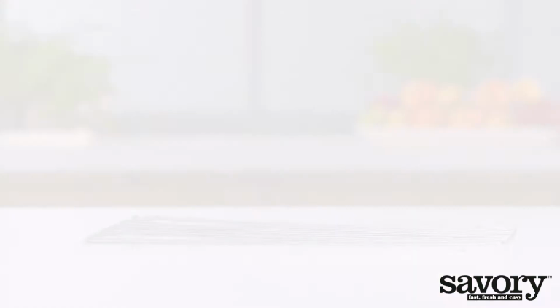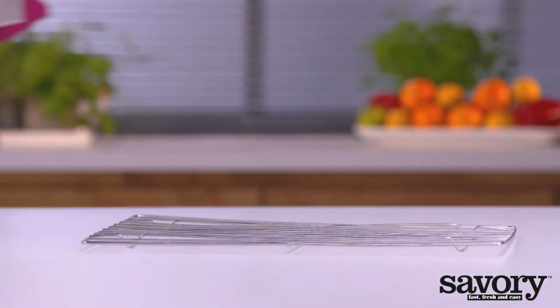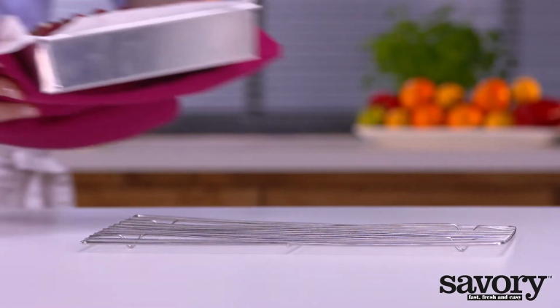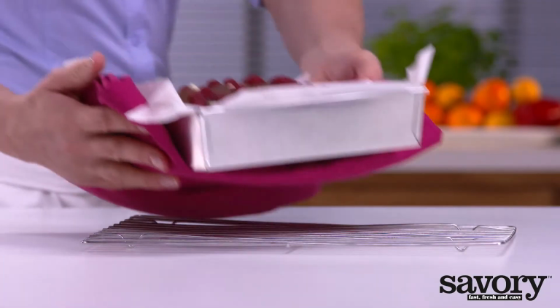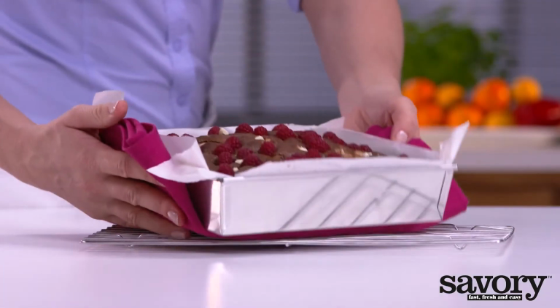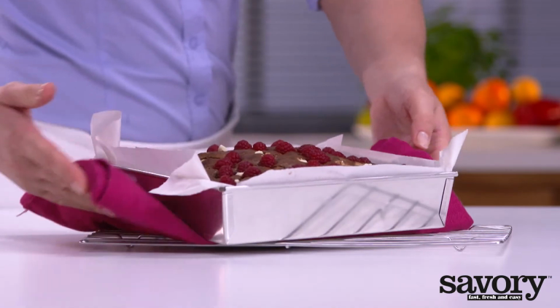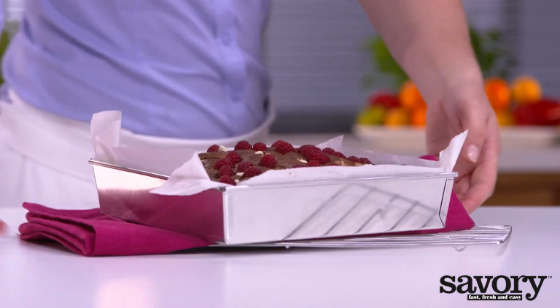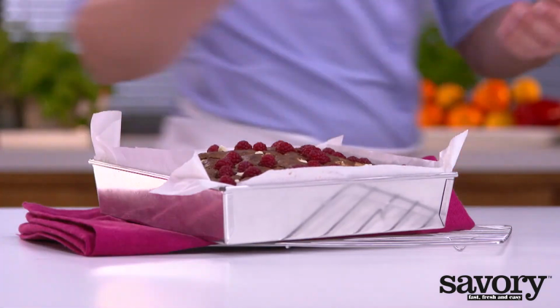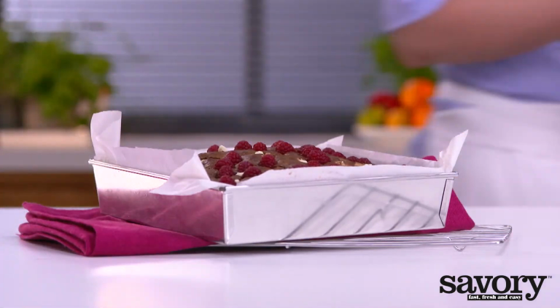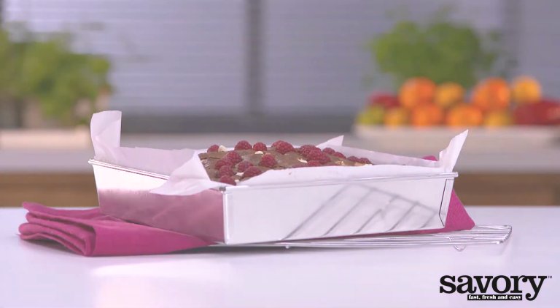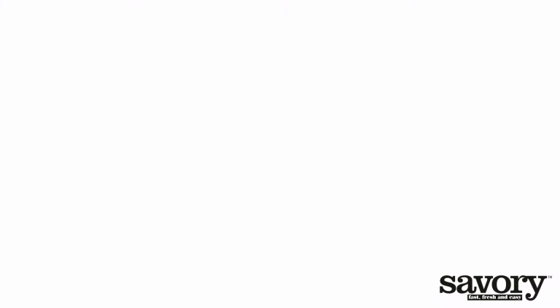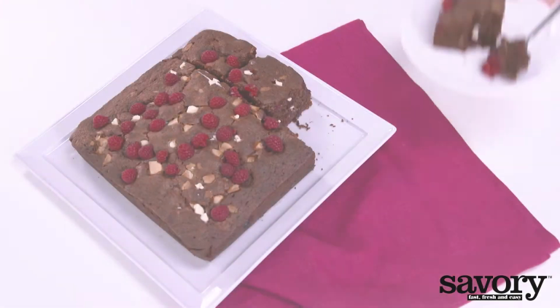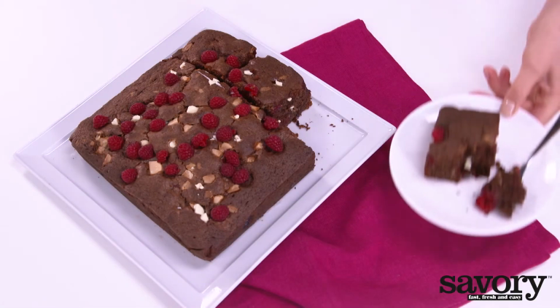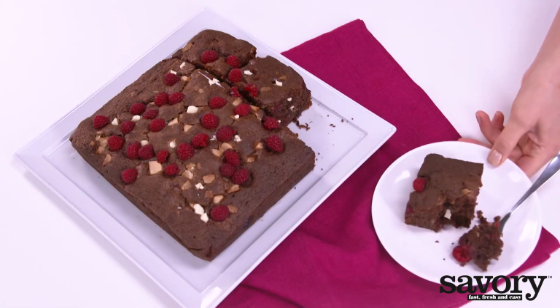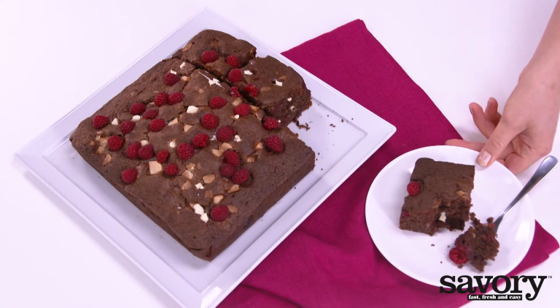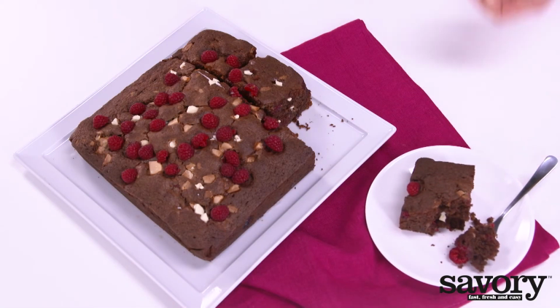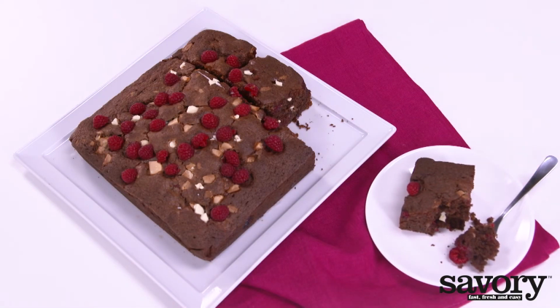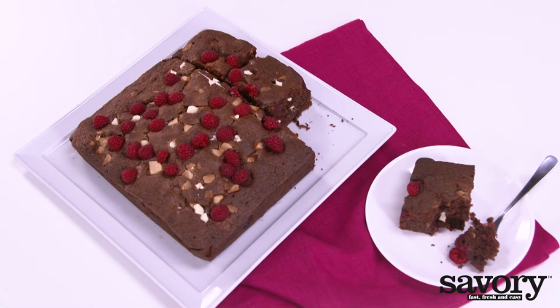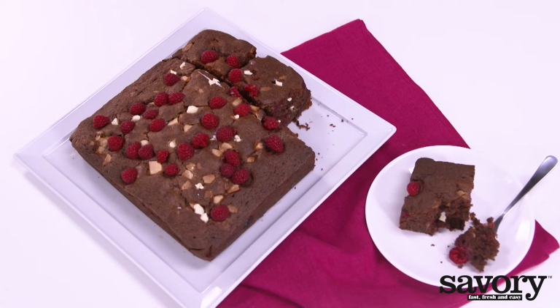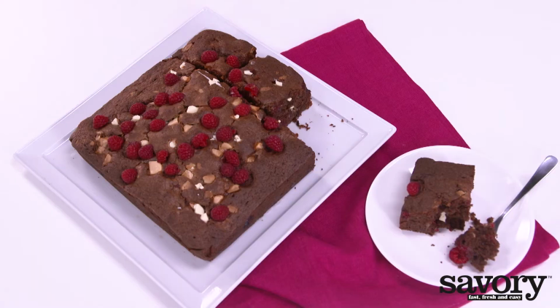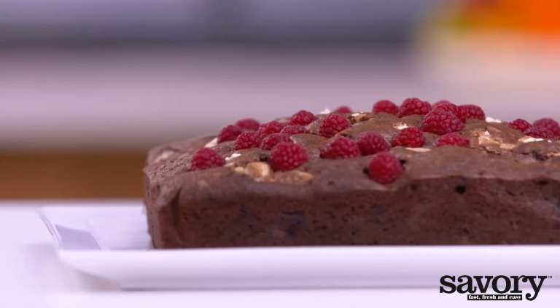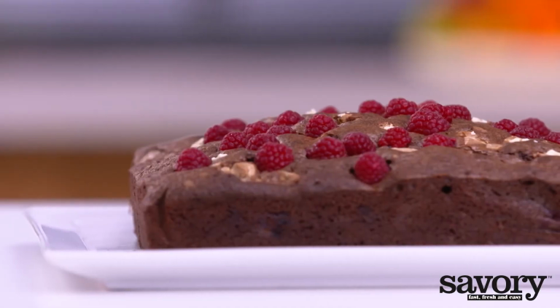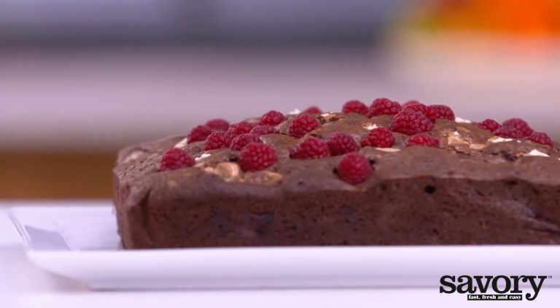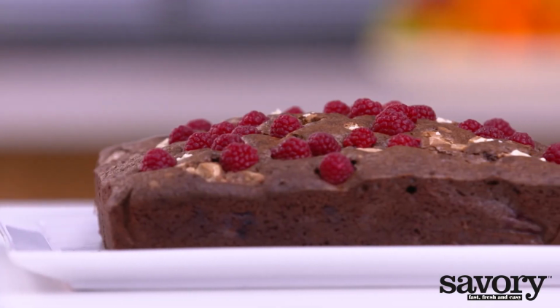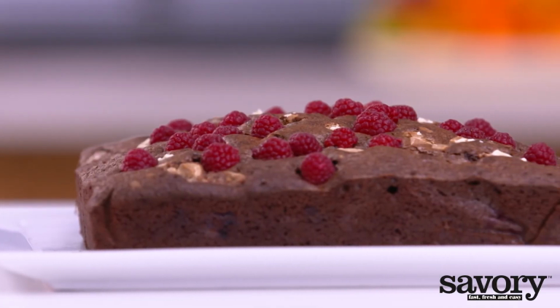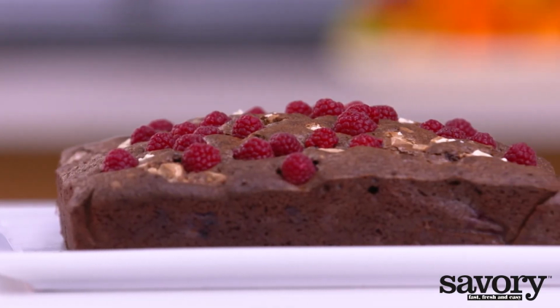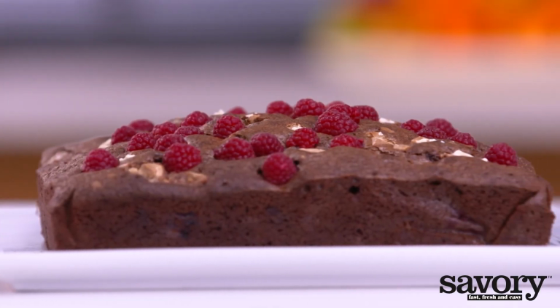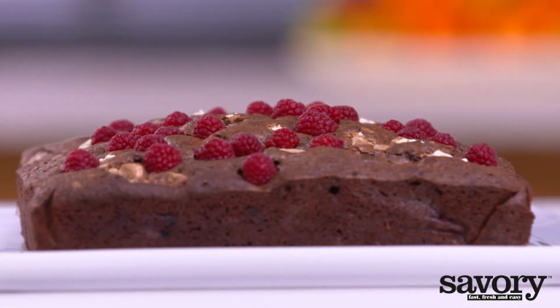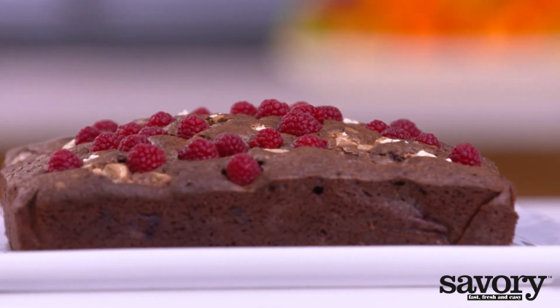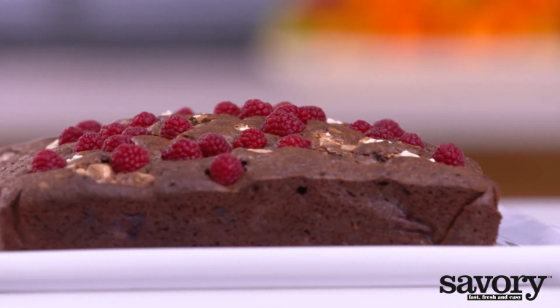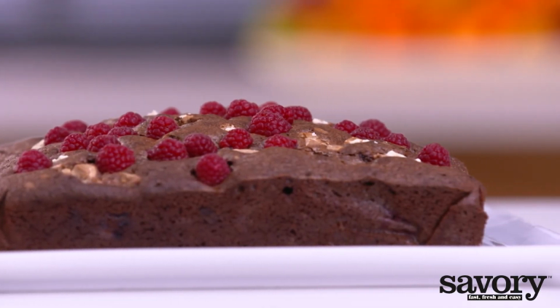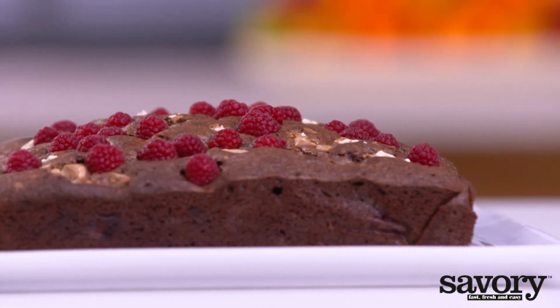Remove from the oven and allow to cool for two hours. Cut into pieces and serve. Enjoy your raspberry brownies made the savory way.